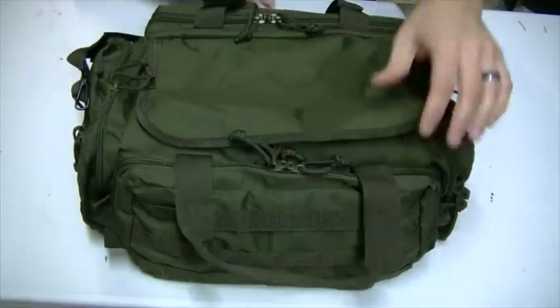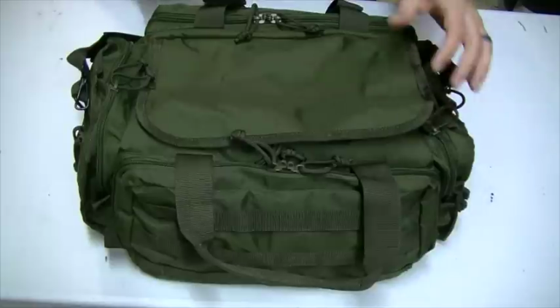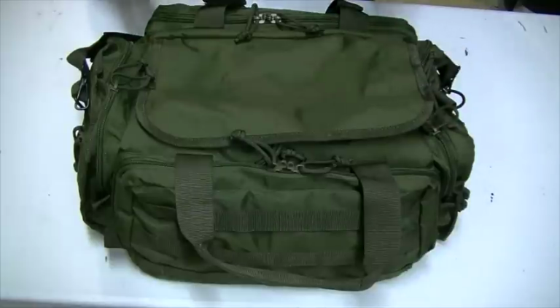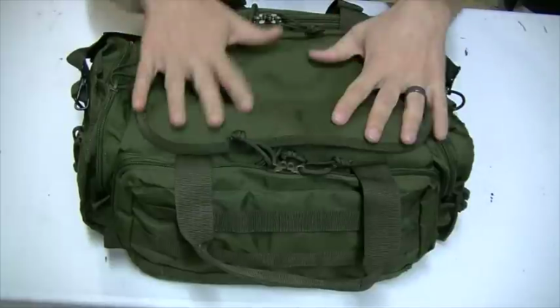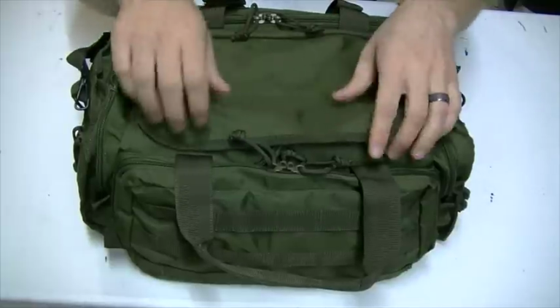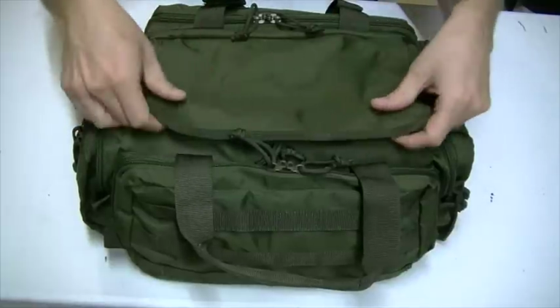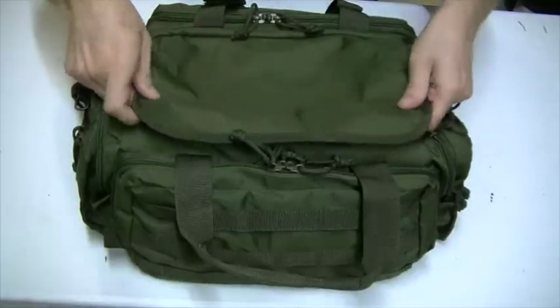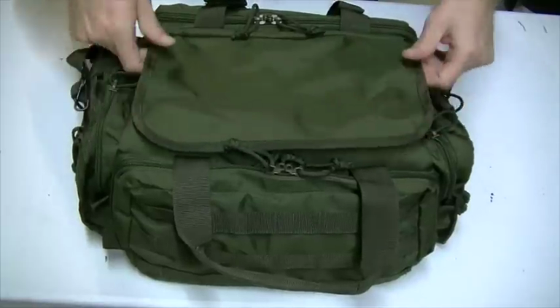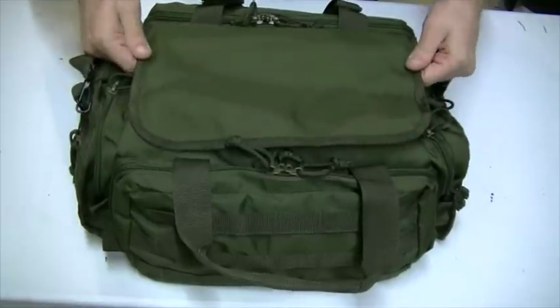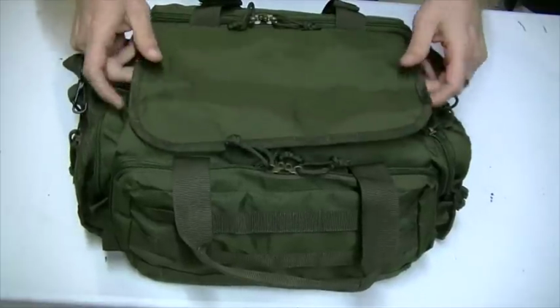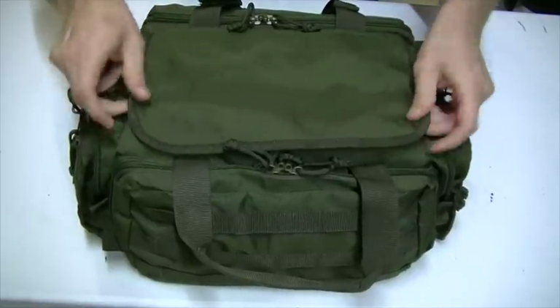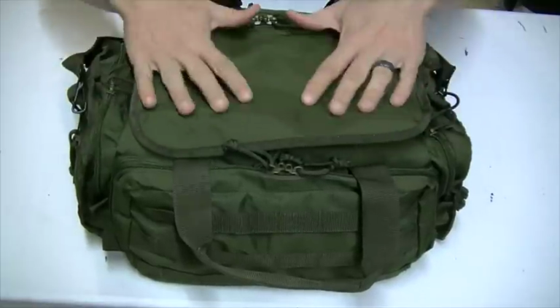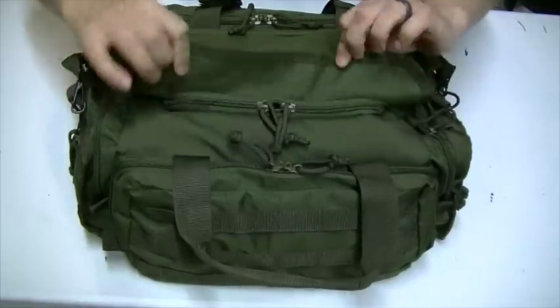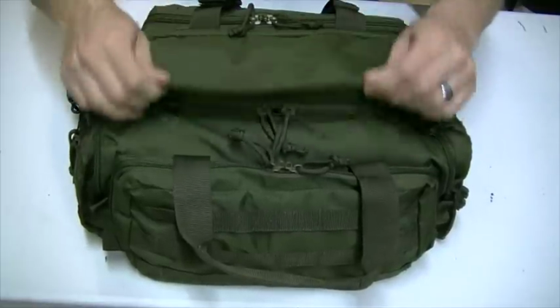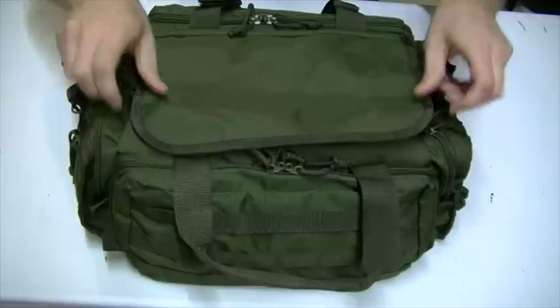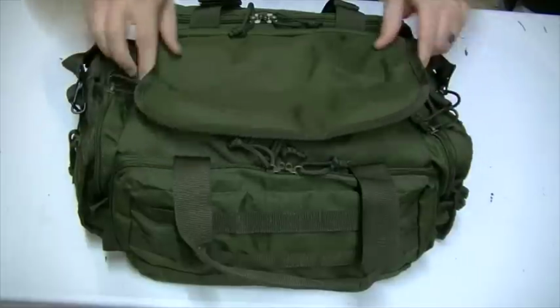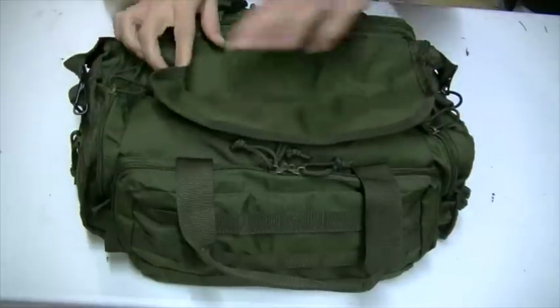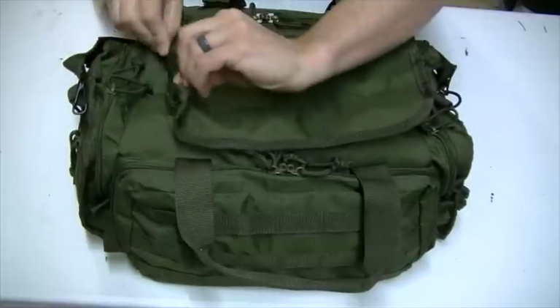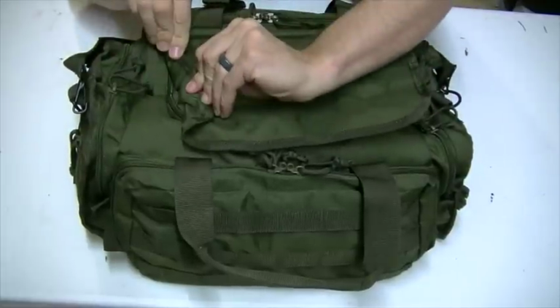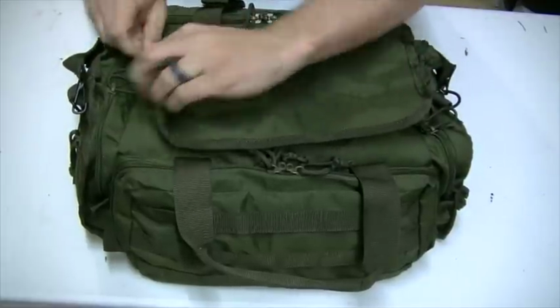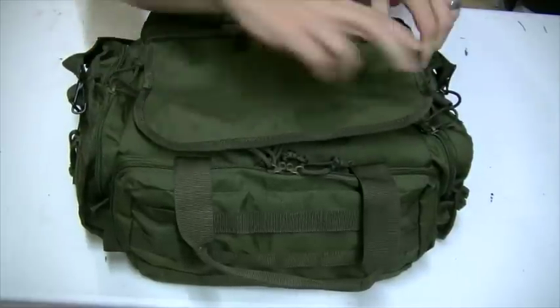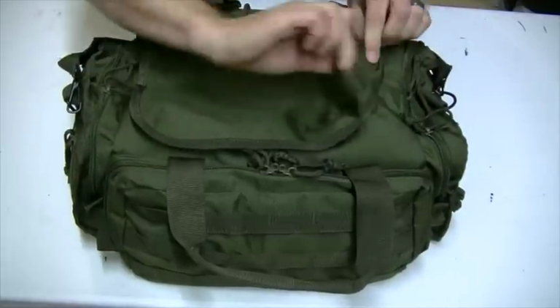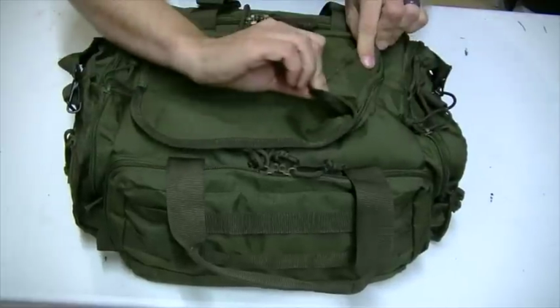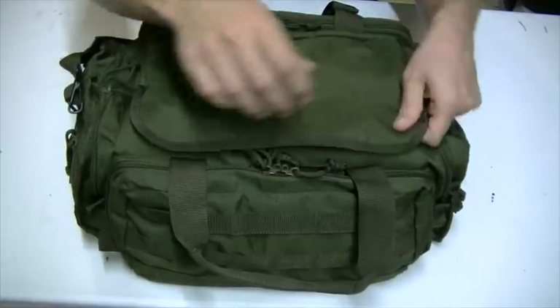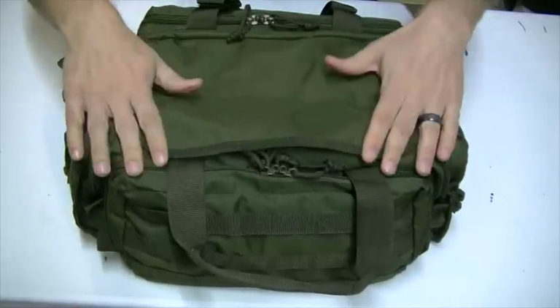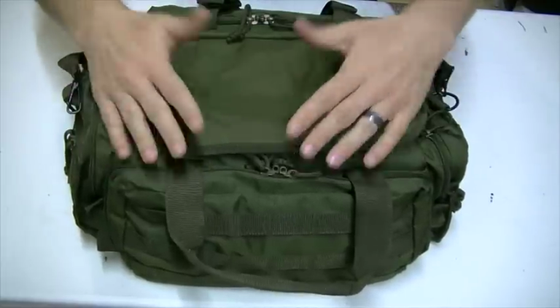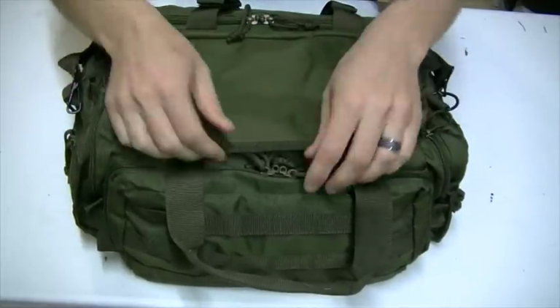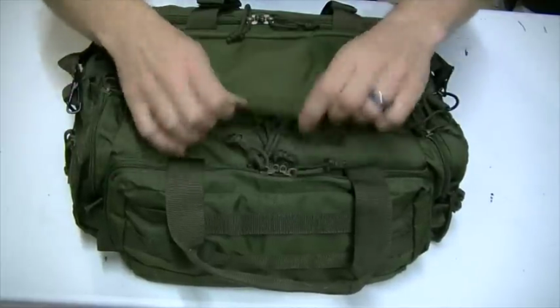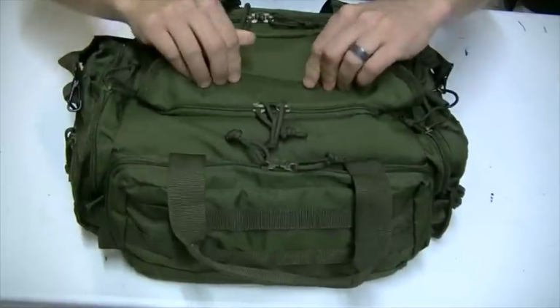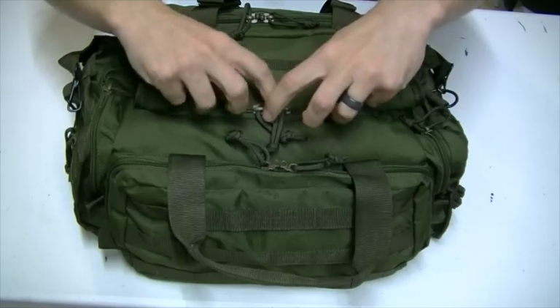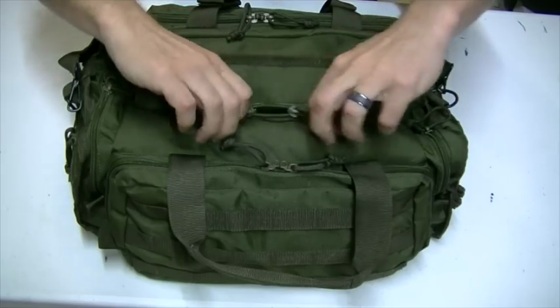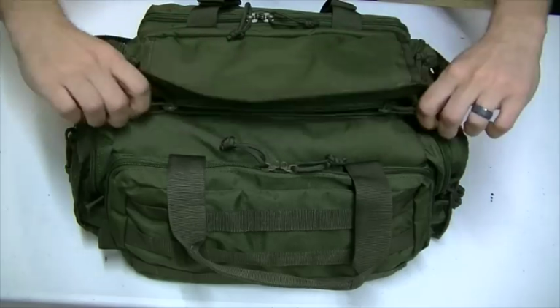I'm going to get into the main compartment here first. On this particular bag it almost has like a rain fly that helps keep moisture and water from getting inside the zippers — that's kind of a cool feature. So let's lift the flap up and unzip this.